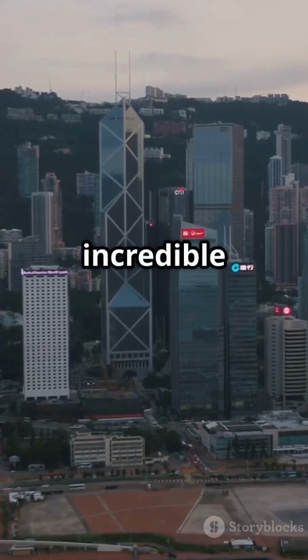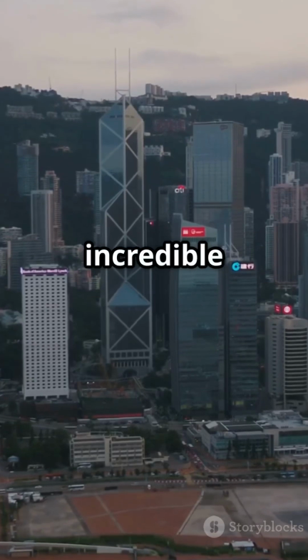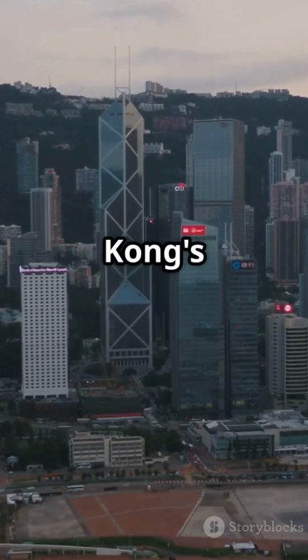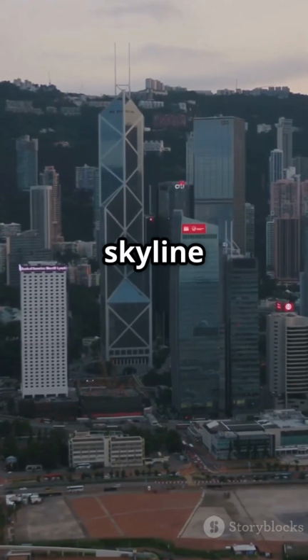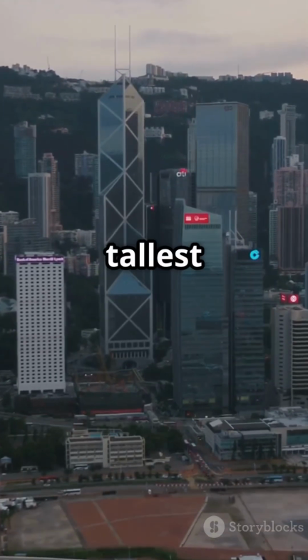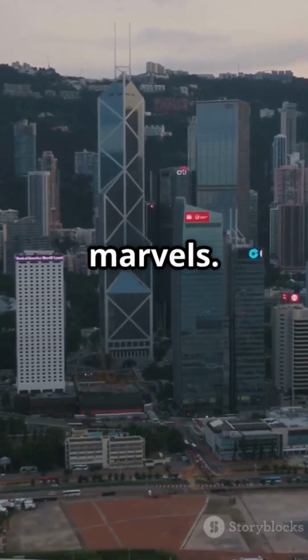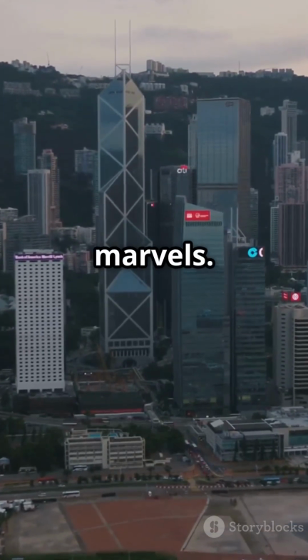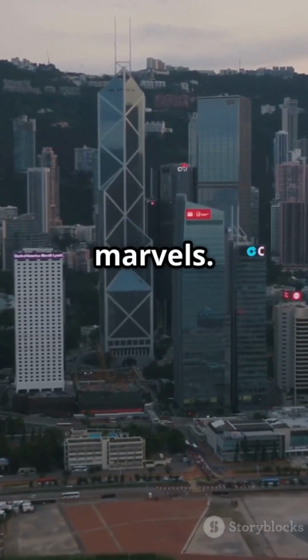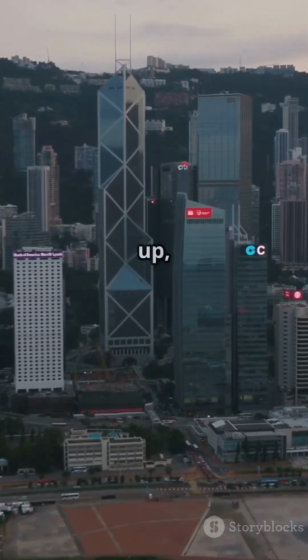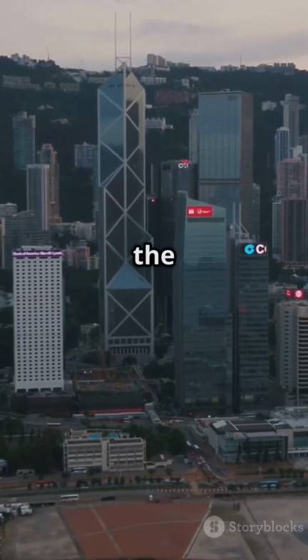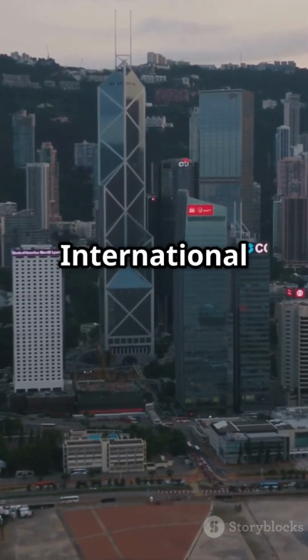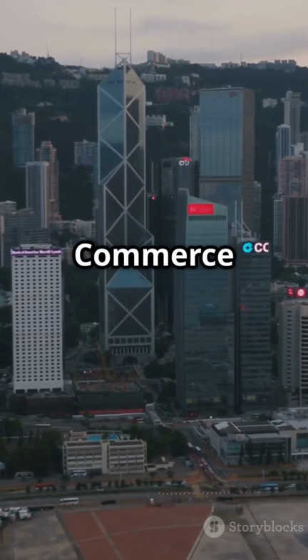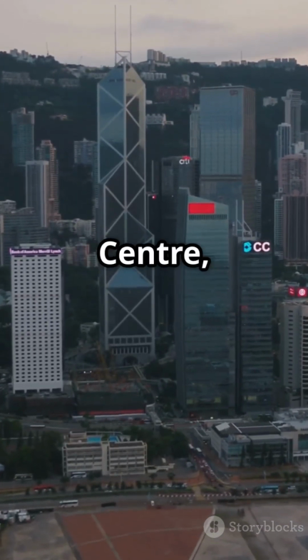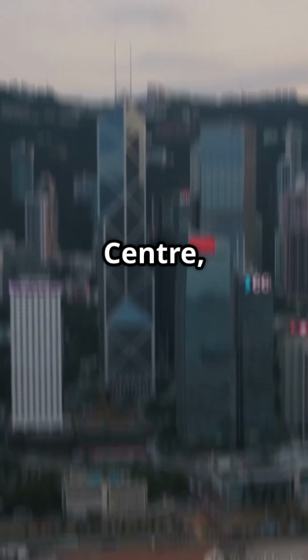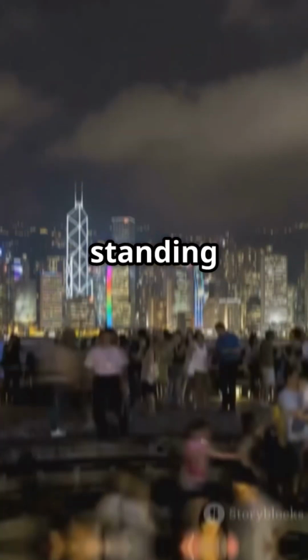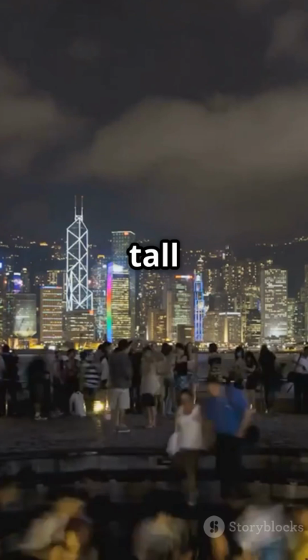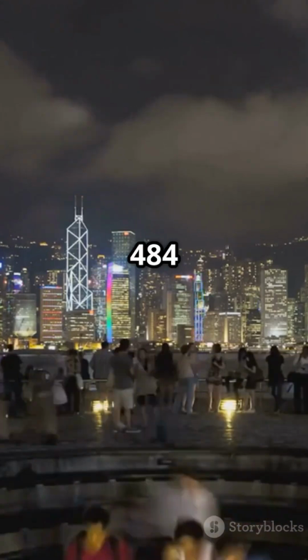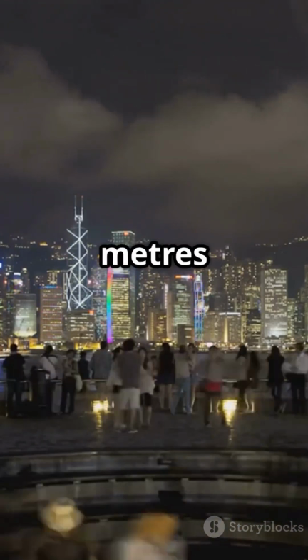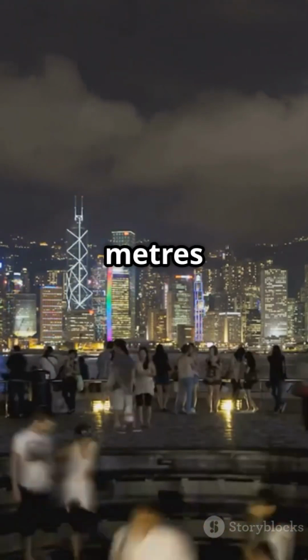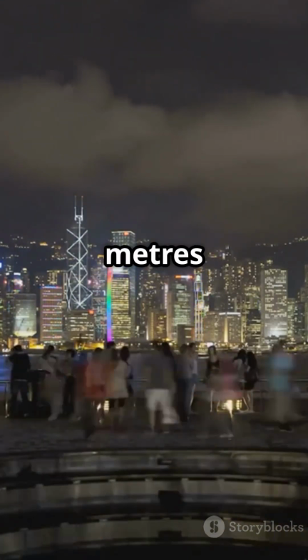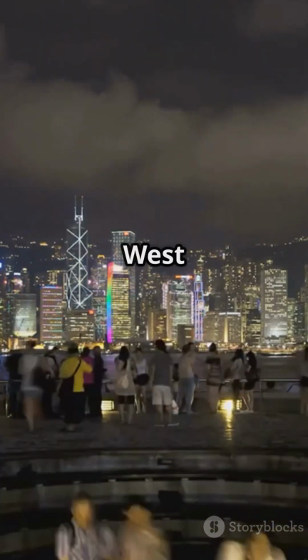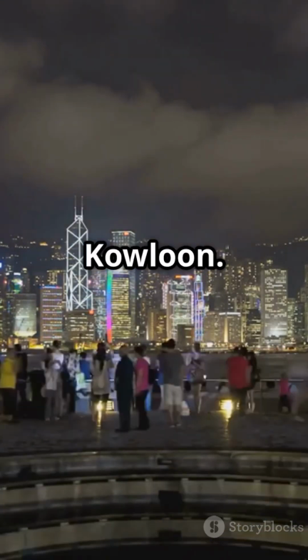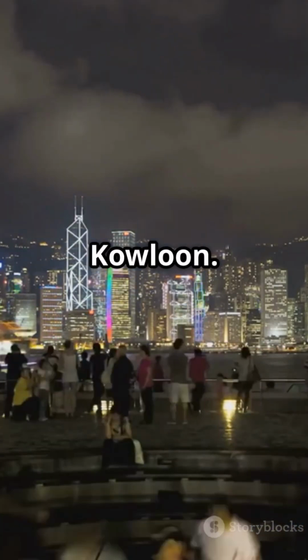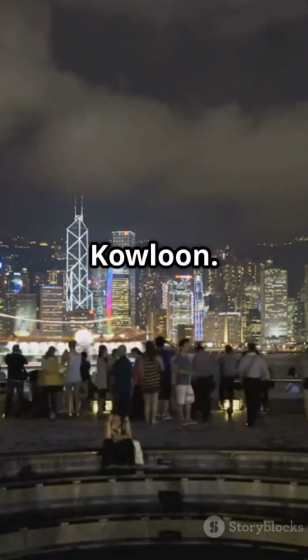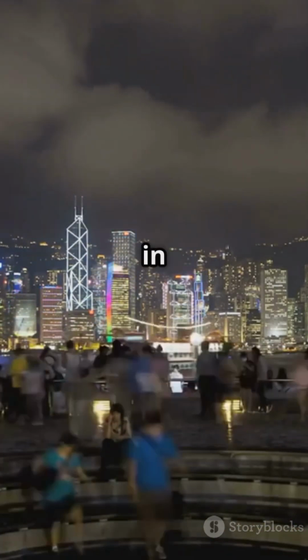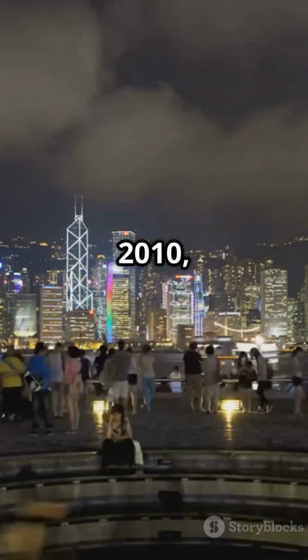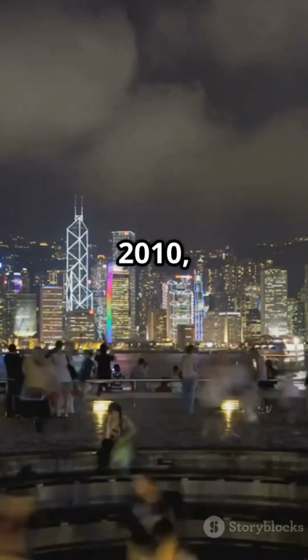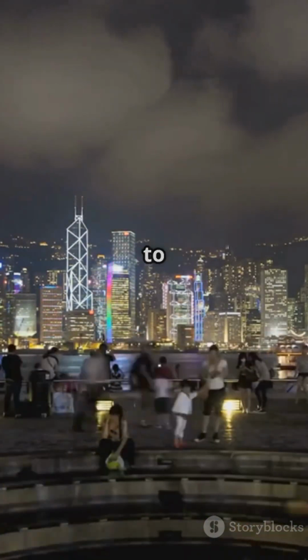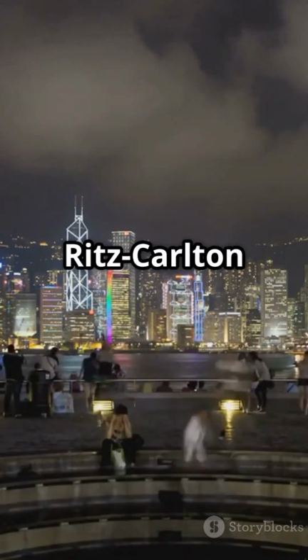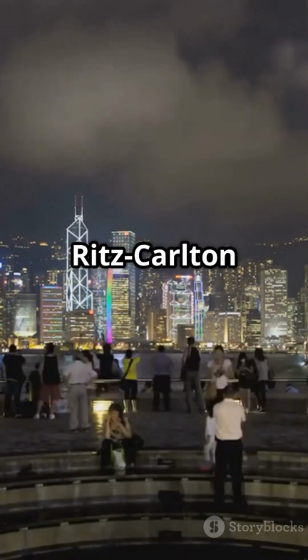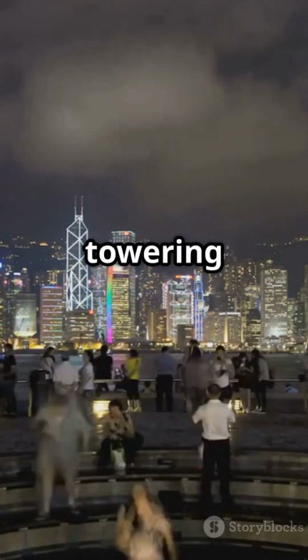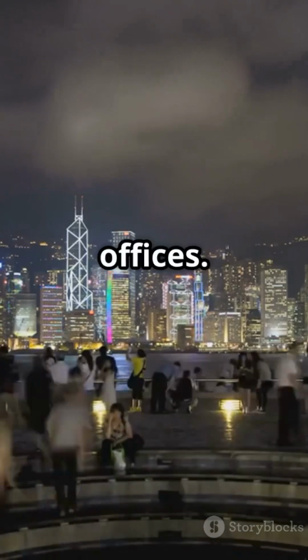Incredible Hong Kong skyline. First up, we have the International Commerce Center, standing tall at 484 meters in West Kowloon. Built in 2010, it's home to the Ritz-Carlton and towering offices.